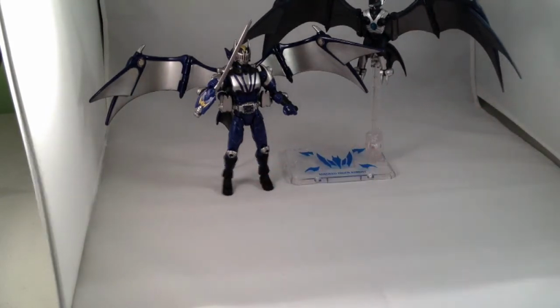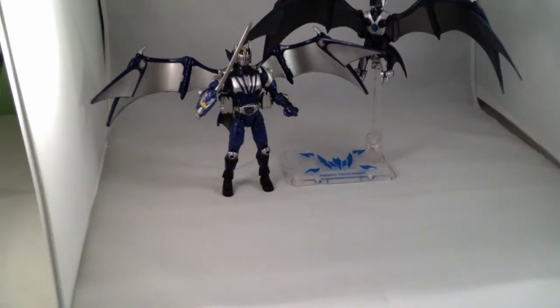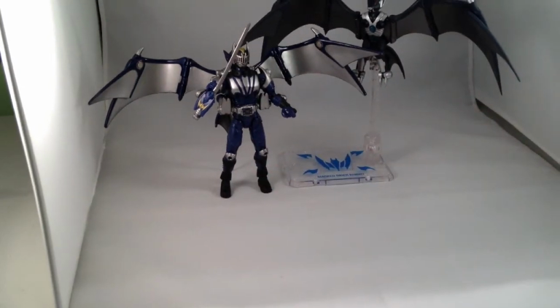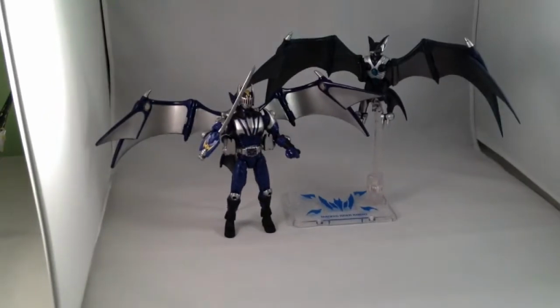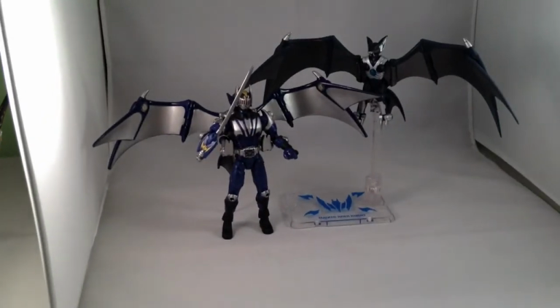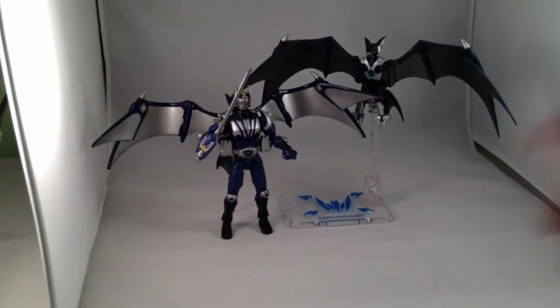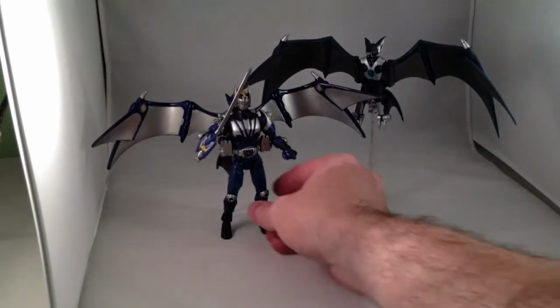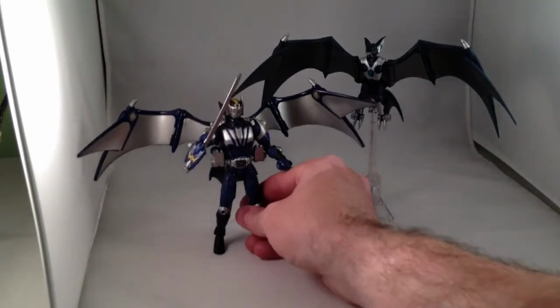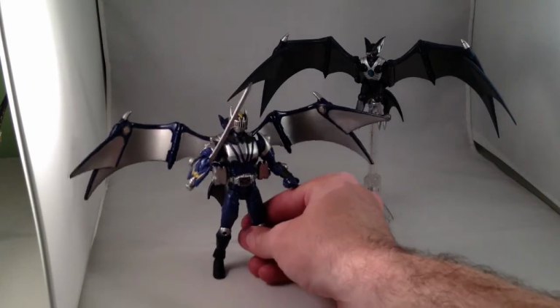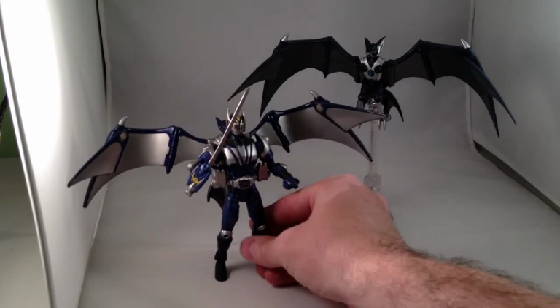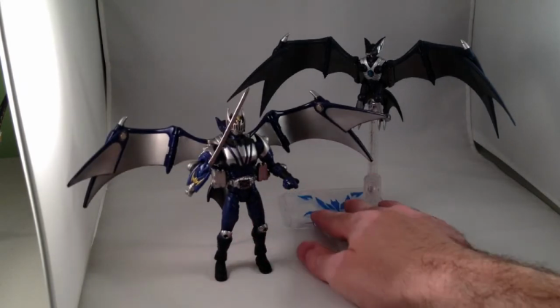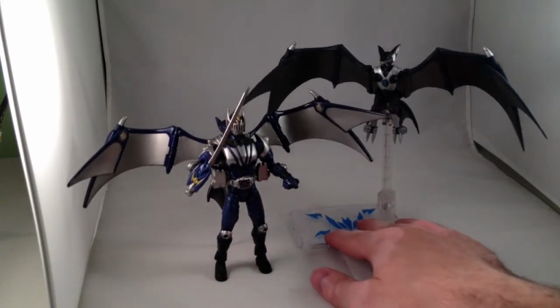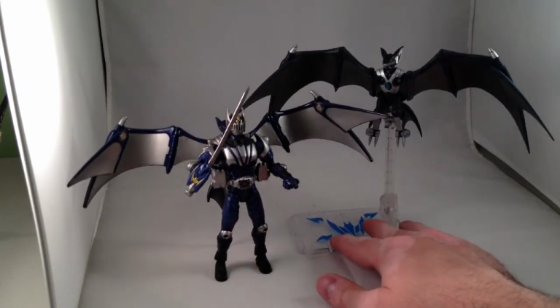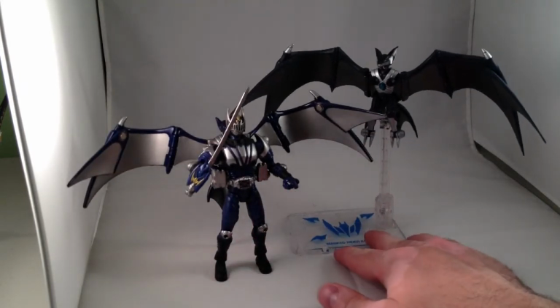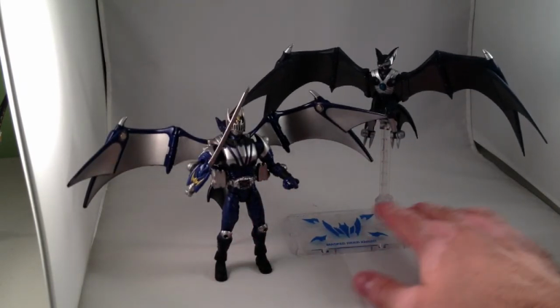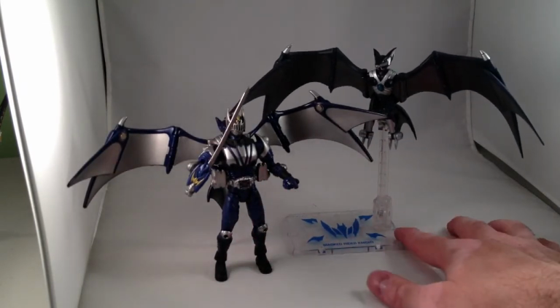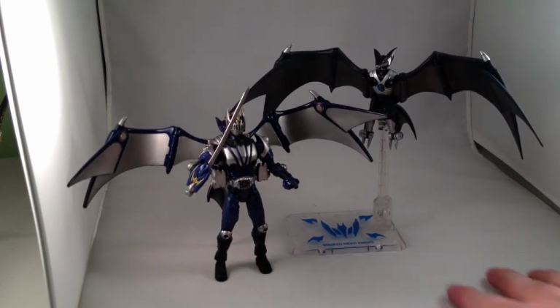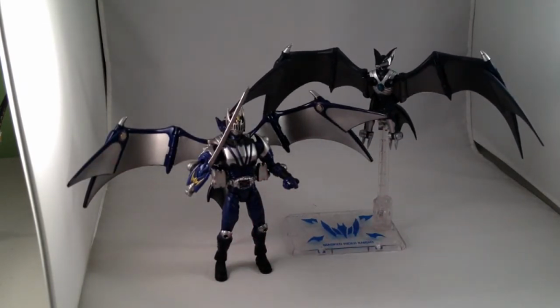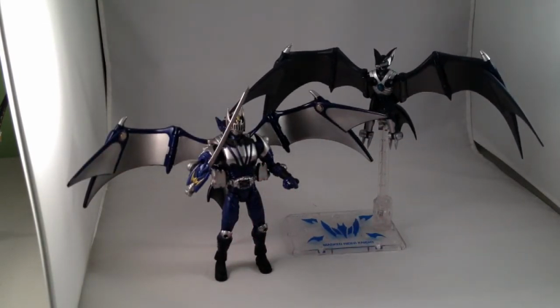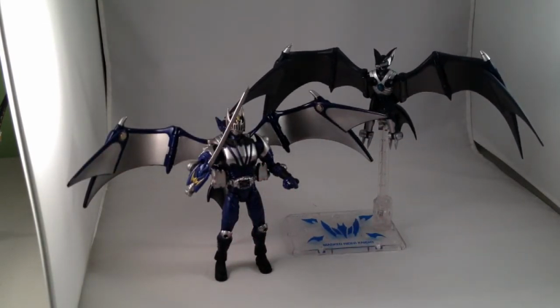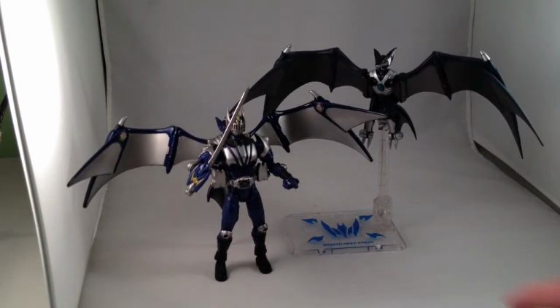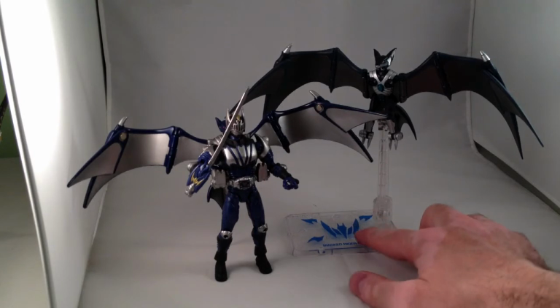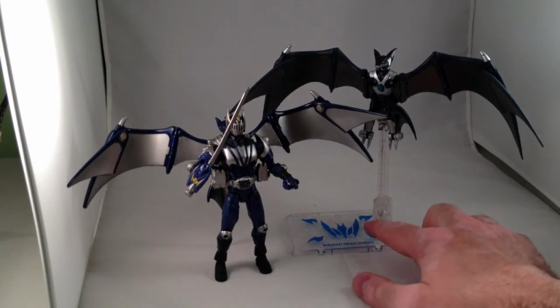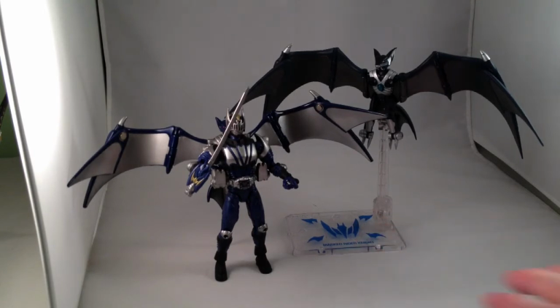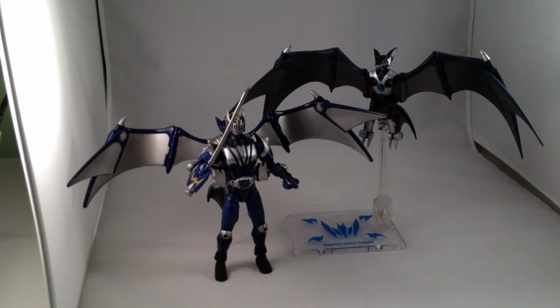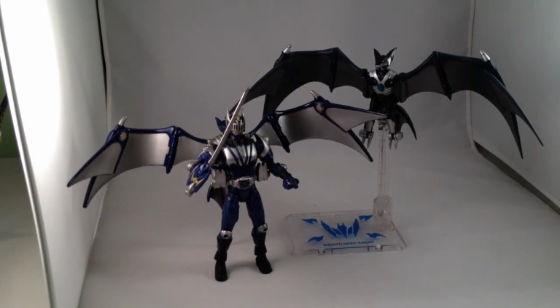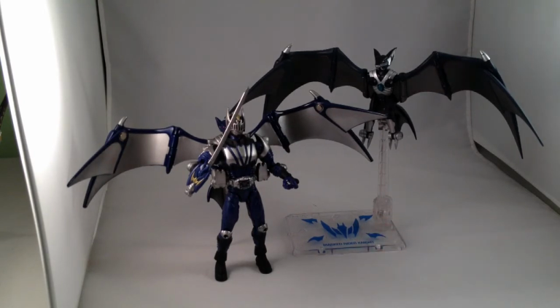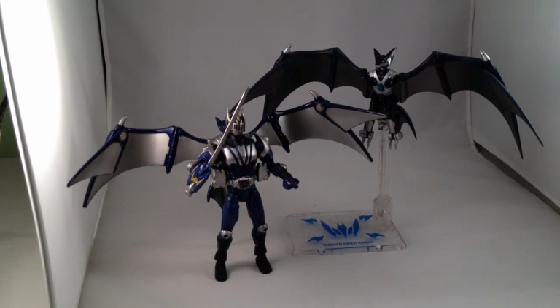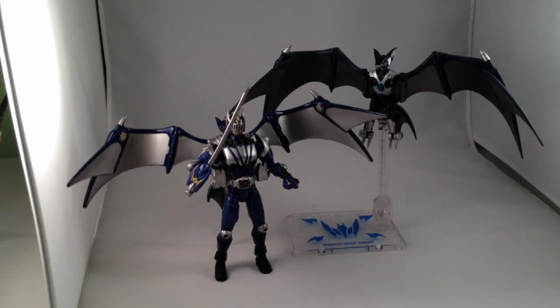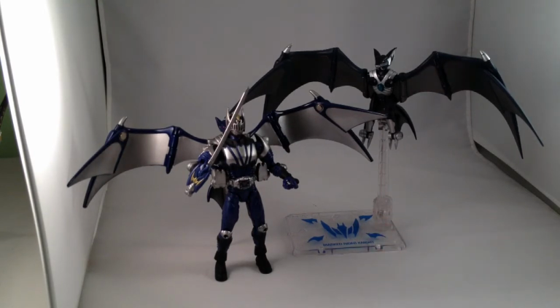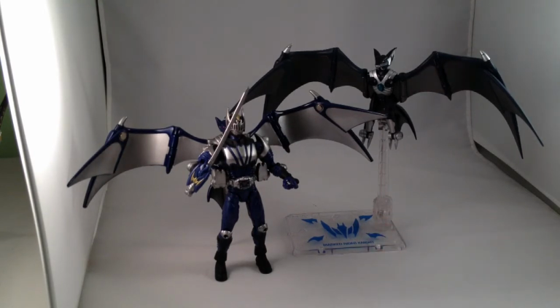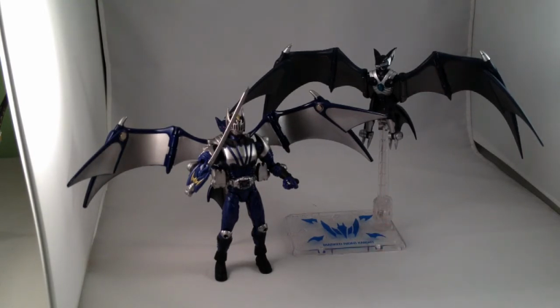Oh well, I've got the other two monsters too. I think the Sochaku Henshin mirror monster sets are a nice way to get all the mirror monsters until they are released in Figuarts form. Here is the Figuarts Darkwing. It comes with a great little stand that has Kamen Rider Knight's logo on the base.